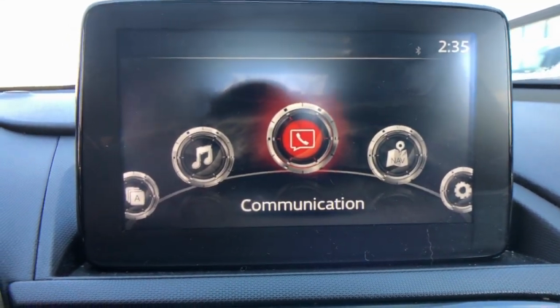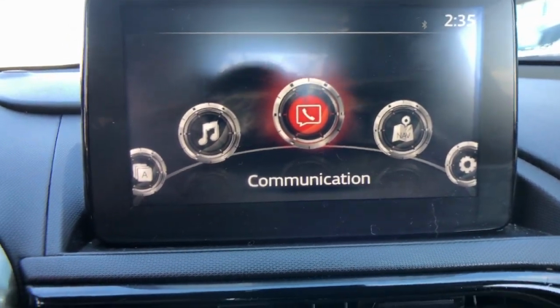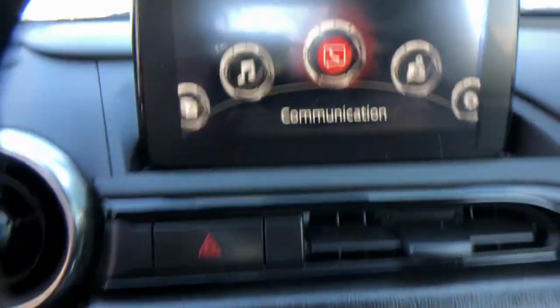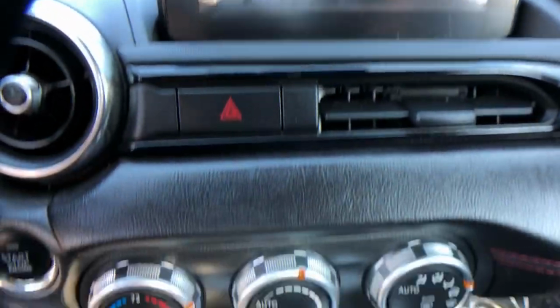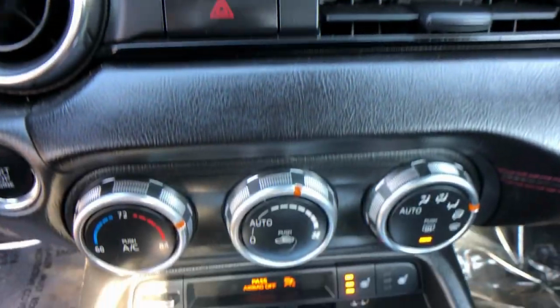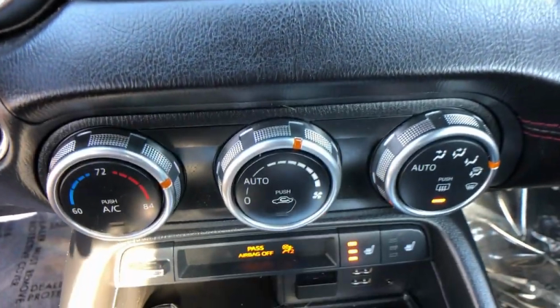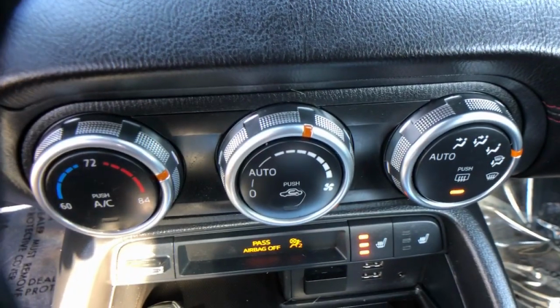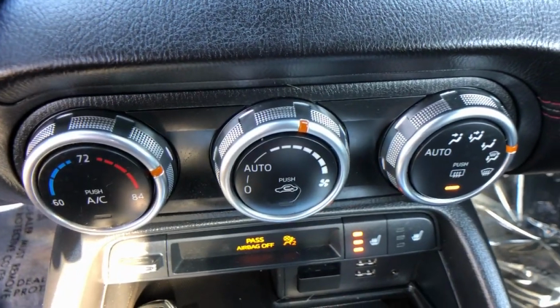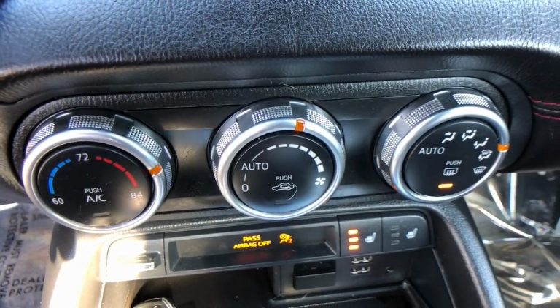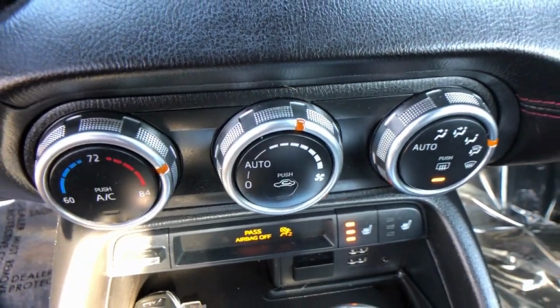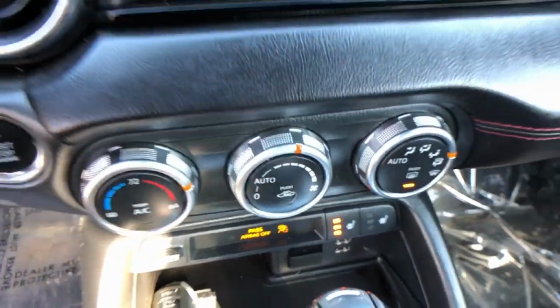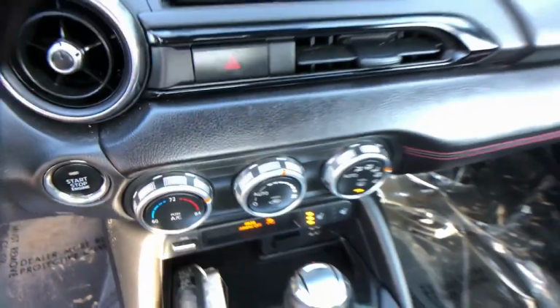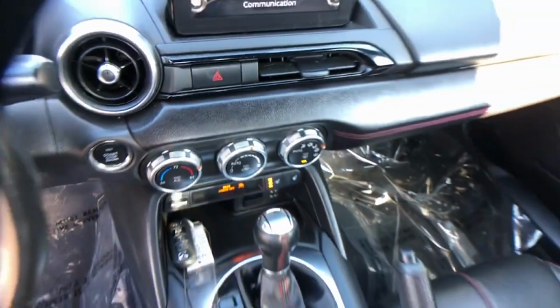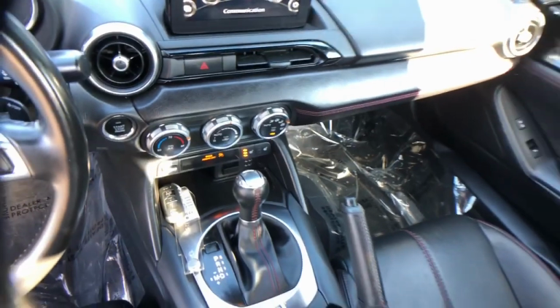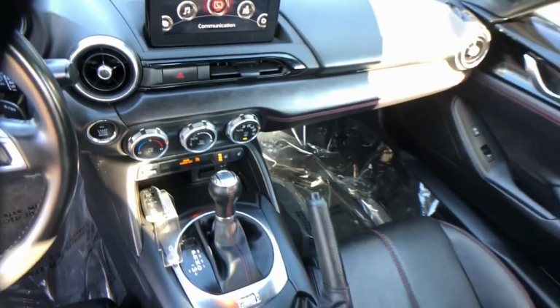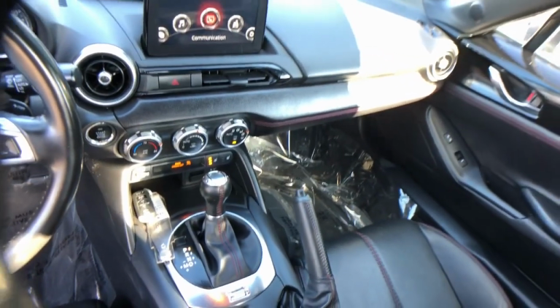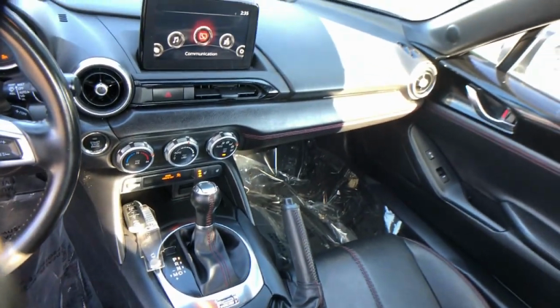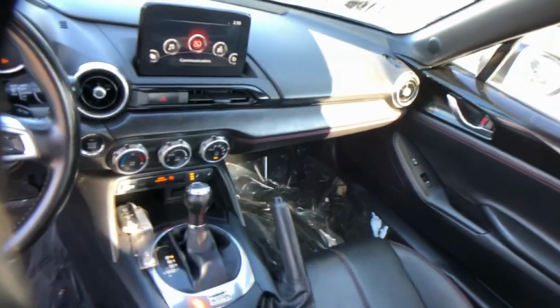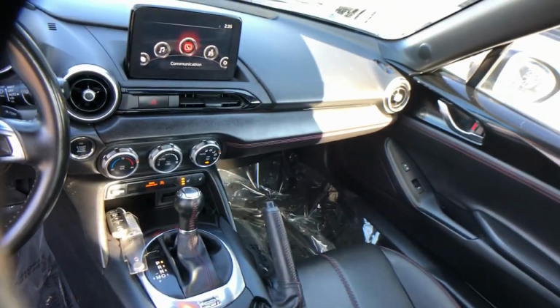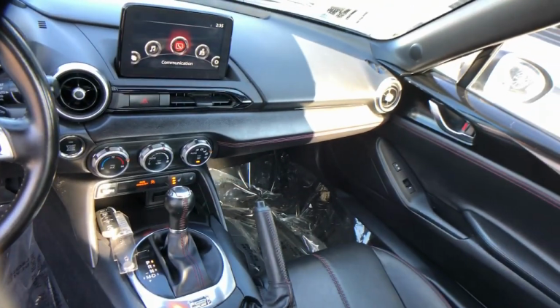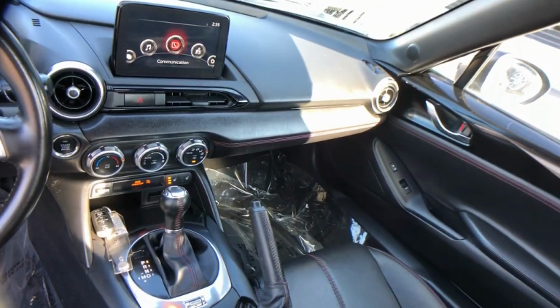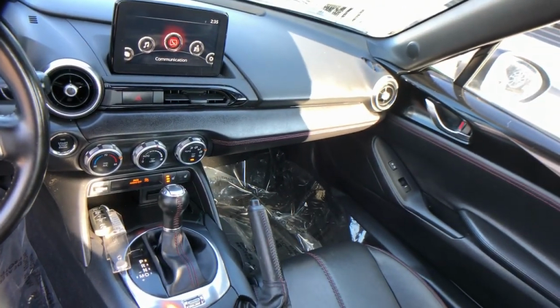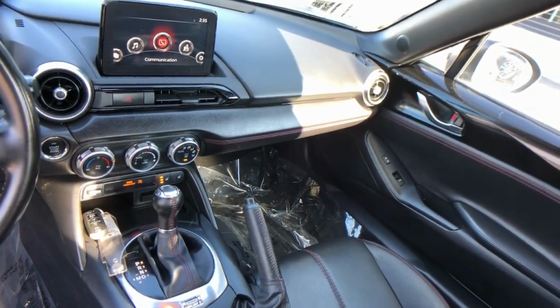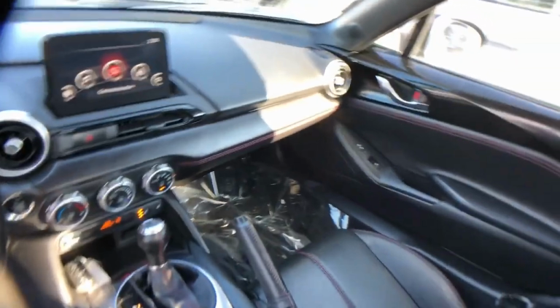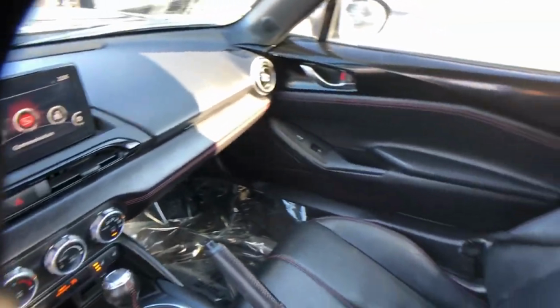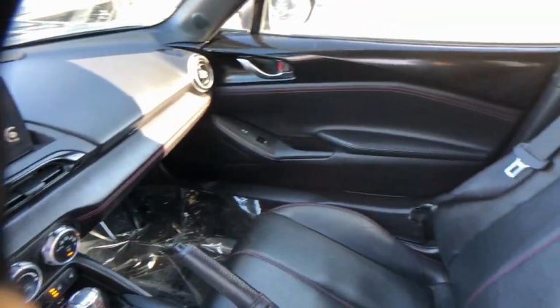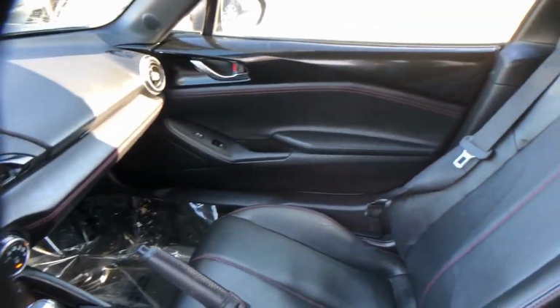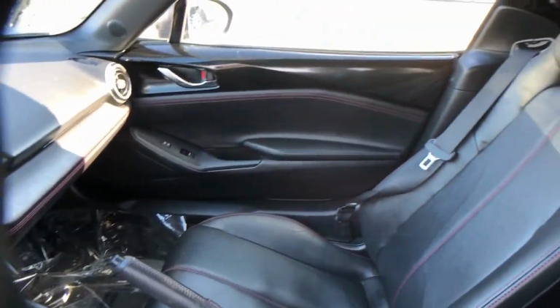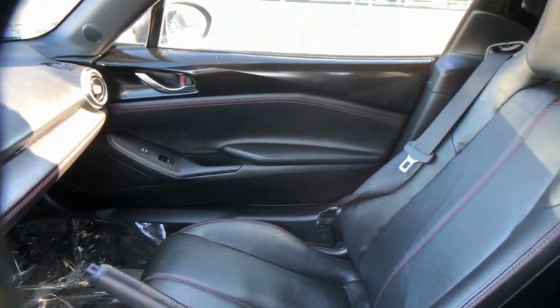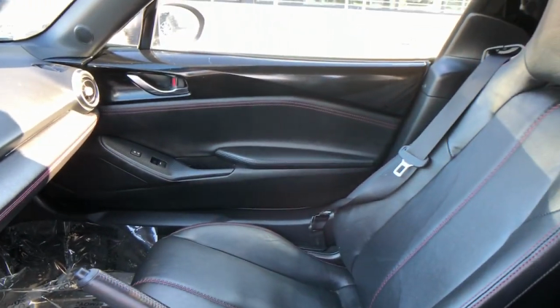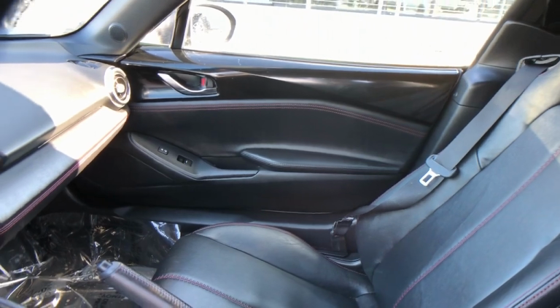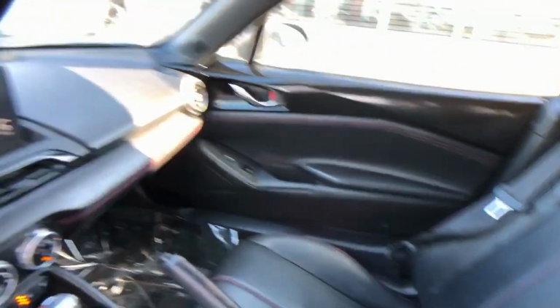Don't miss your chance to drive a legend. Get into this MX-5 Miata and let your heart soar. Our team will give you an outstanding test drive experience. Stop in today.